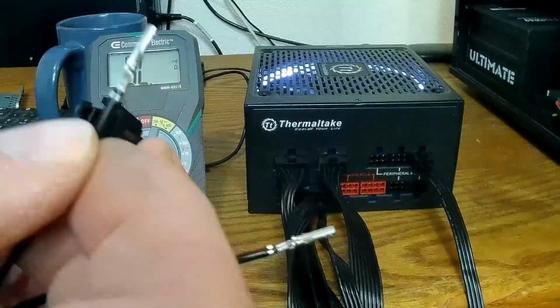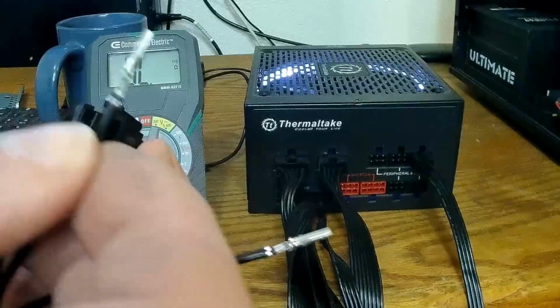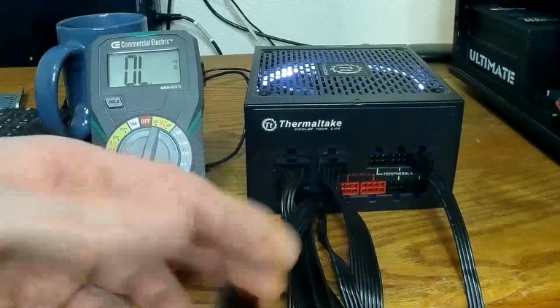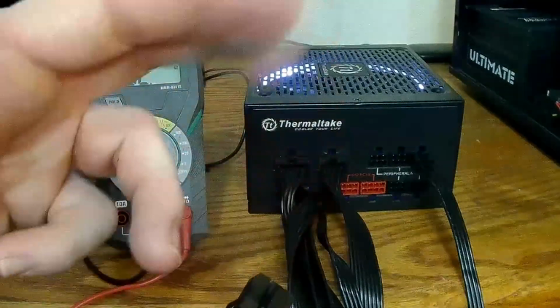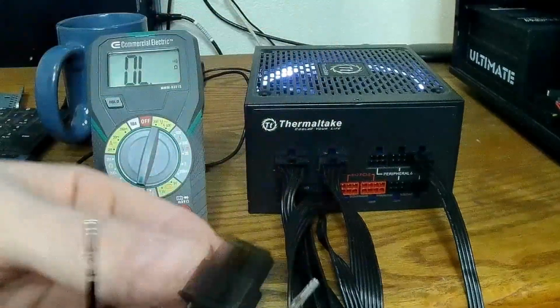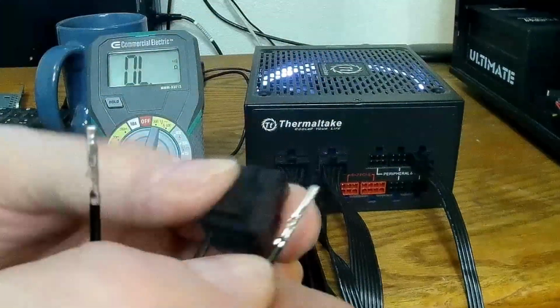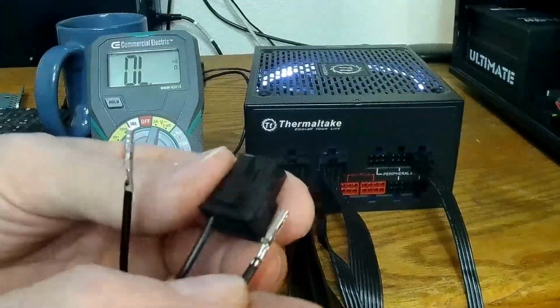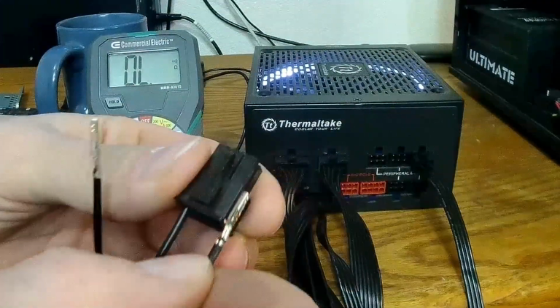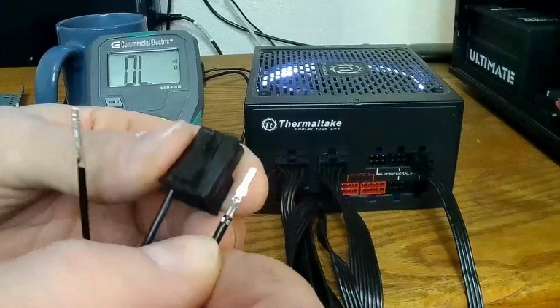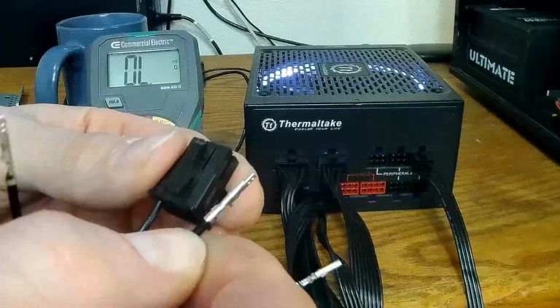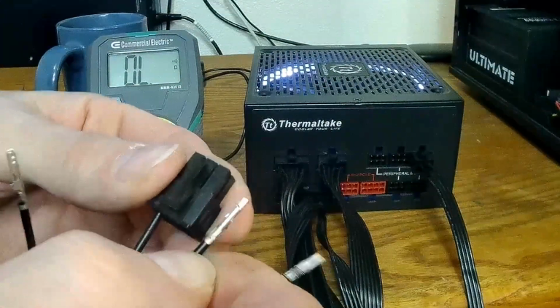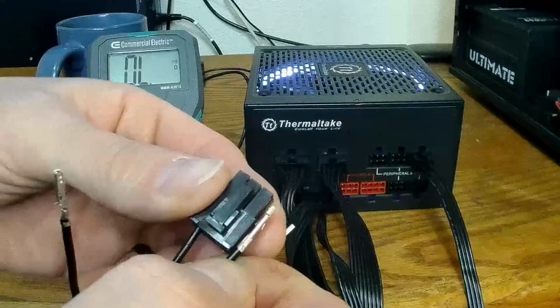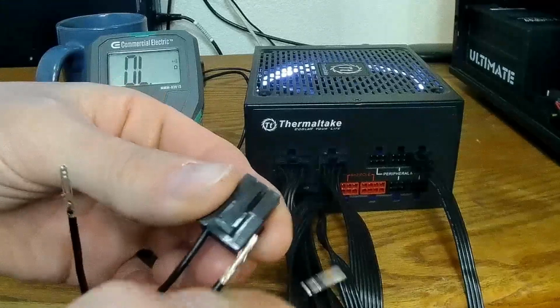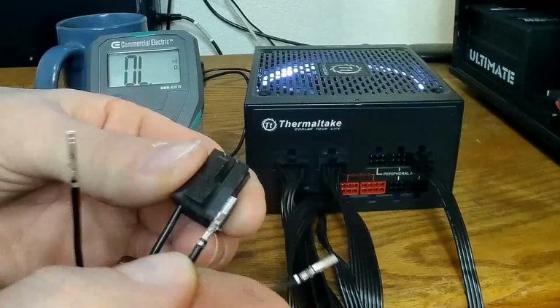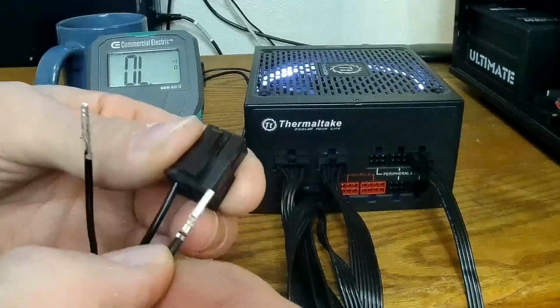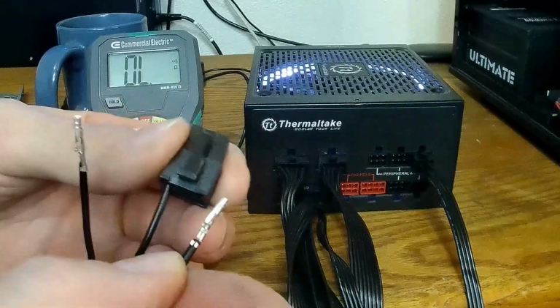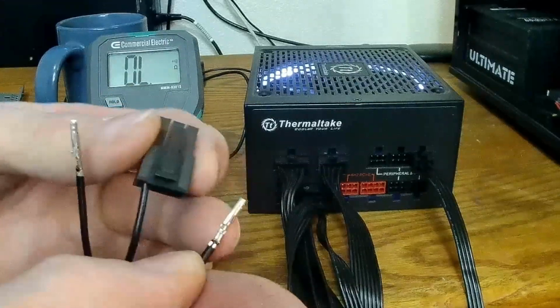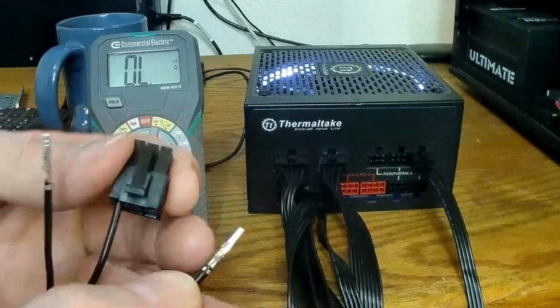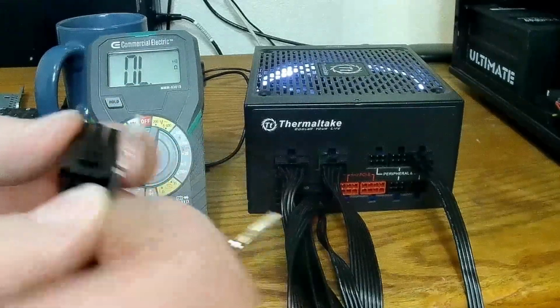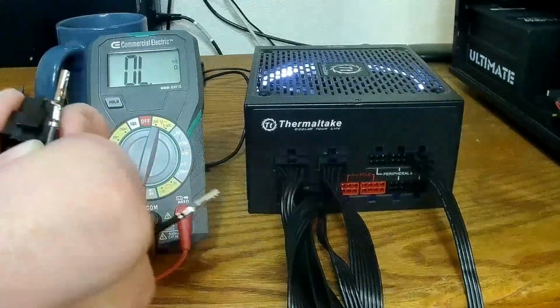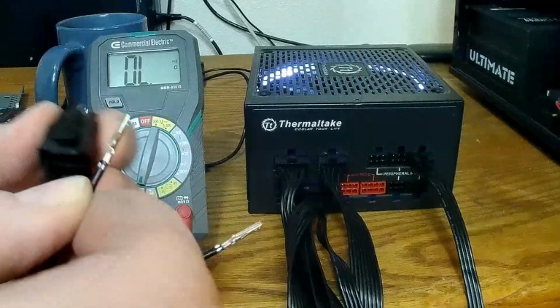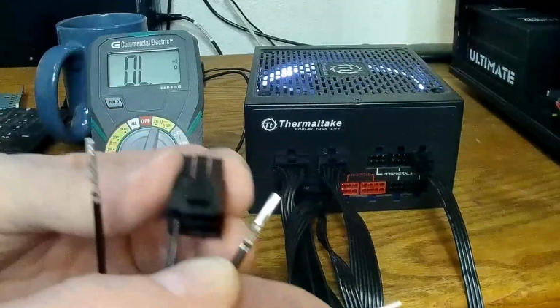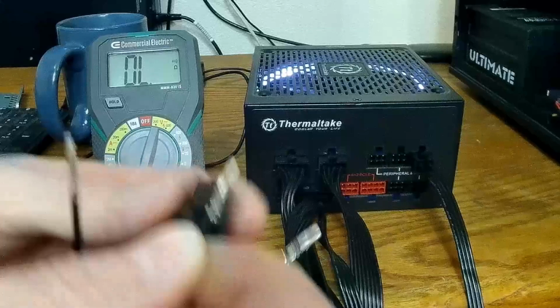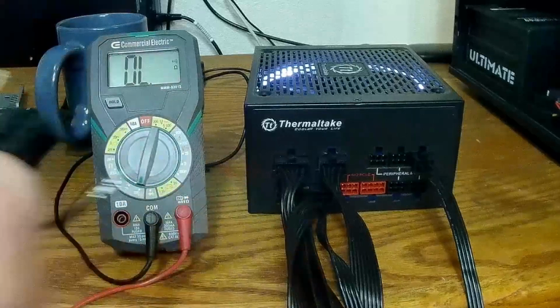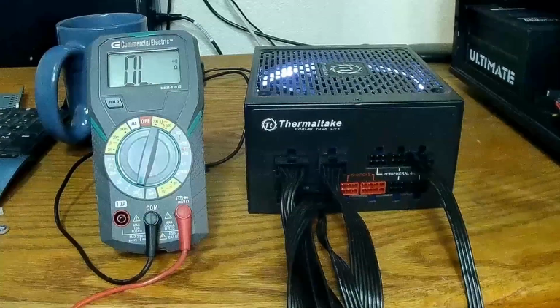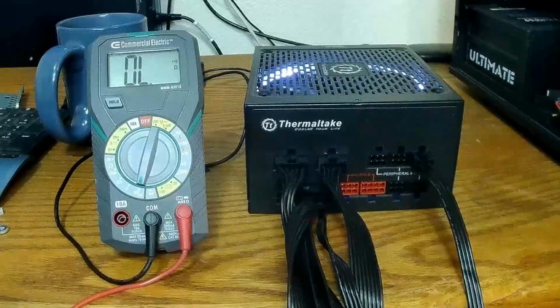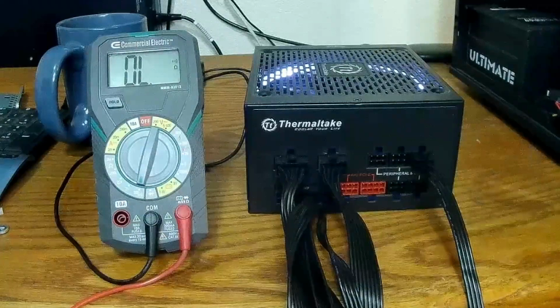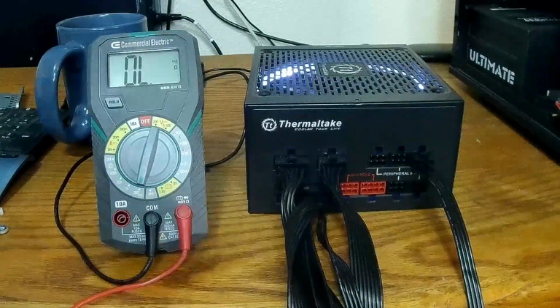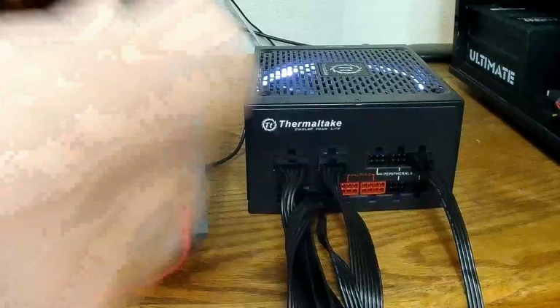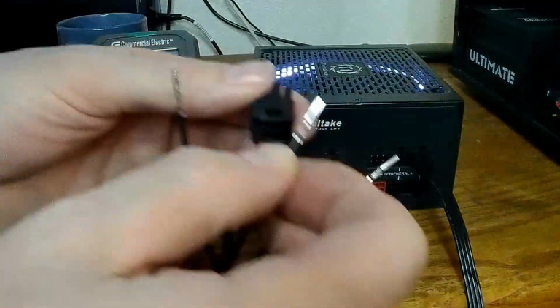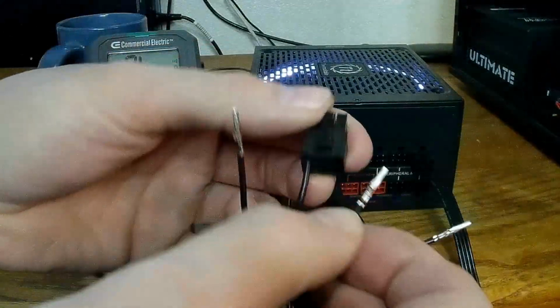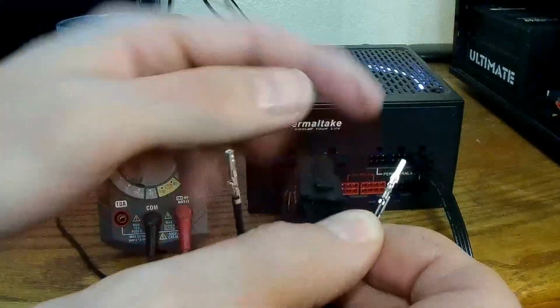I've only done this a few times — it's not something that comes up a lot. I do it so that the open part, for lack of a better word, goes upward toward your clasp.